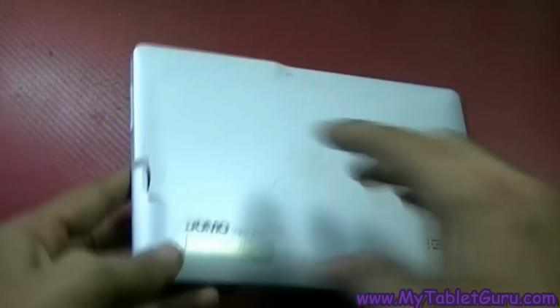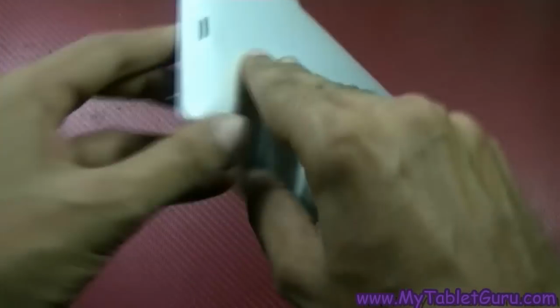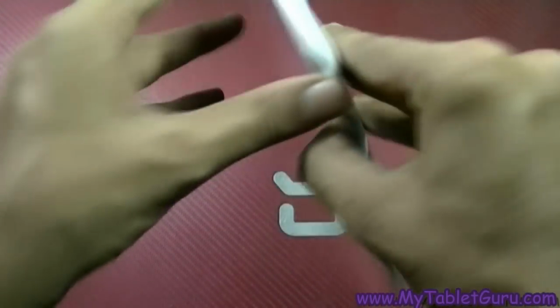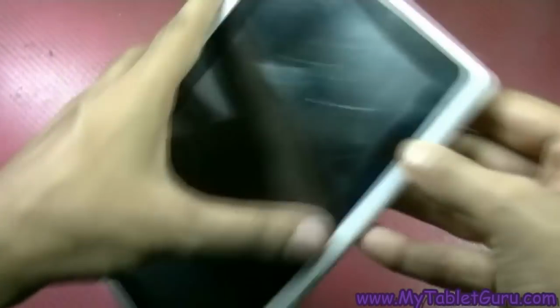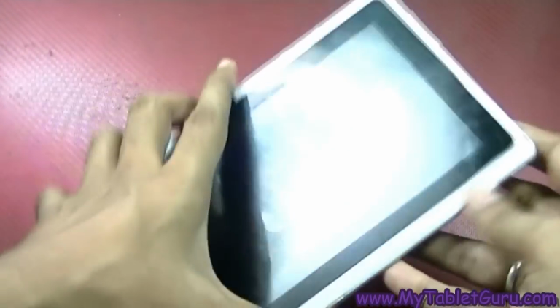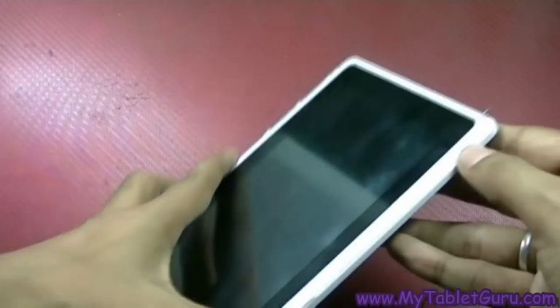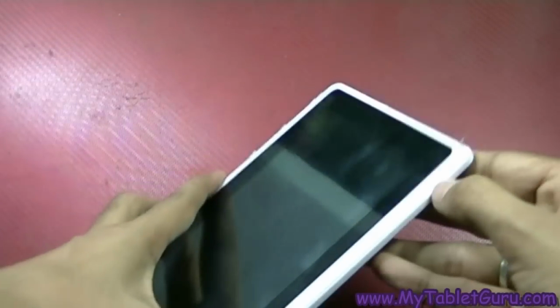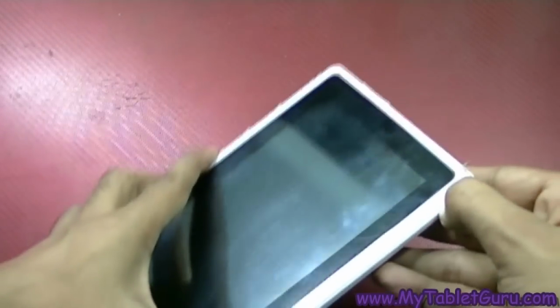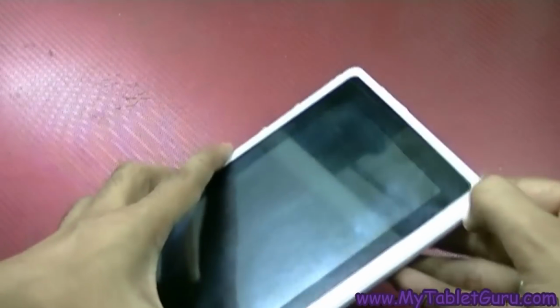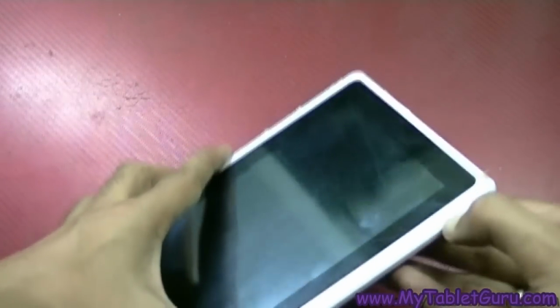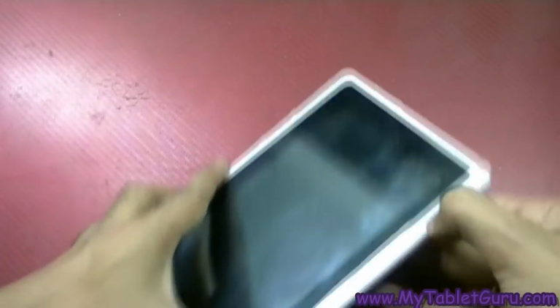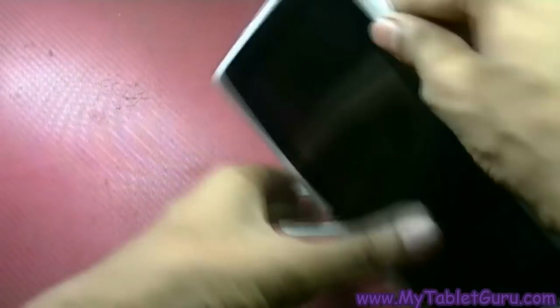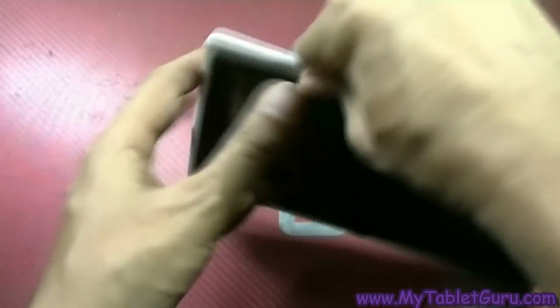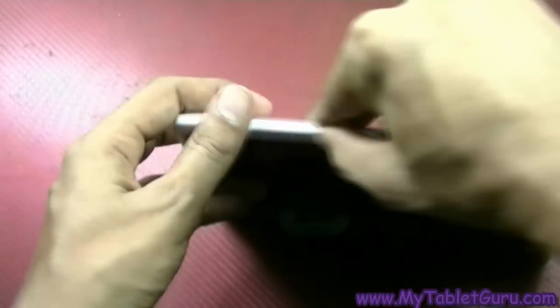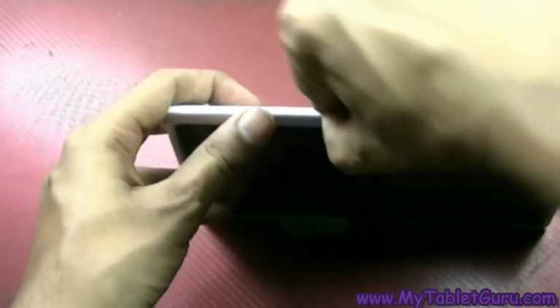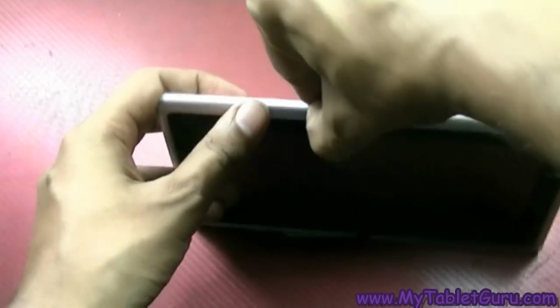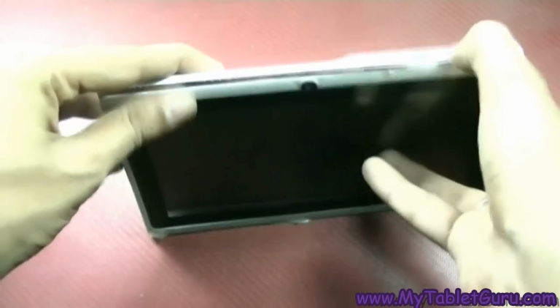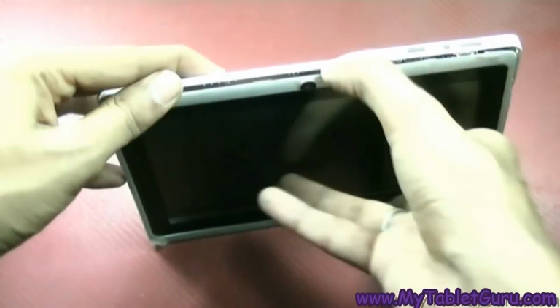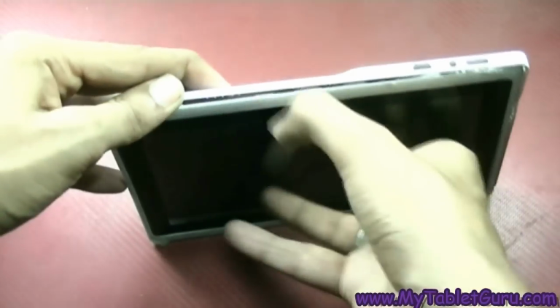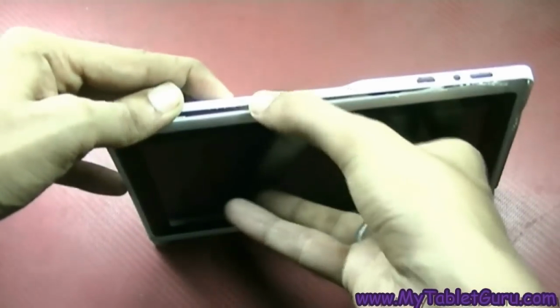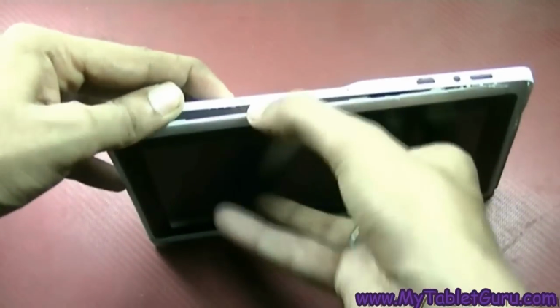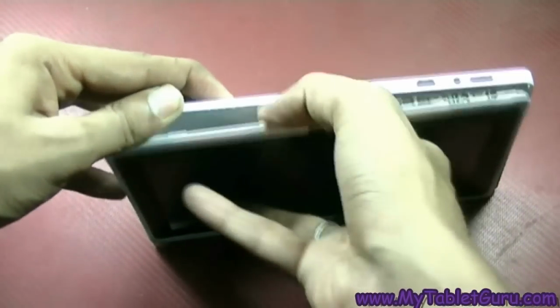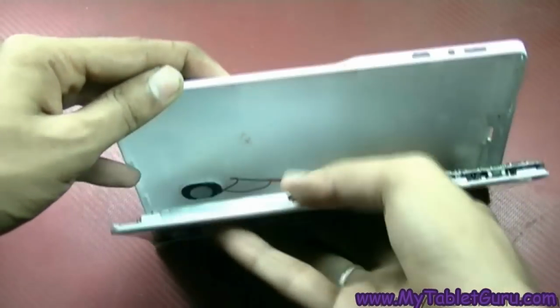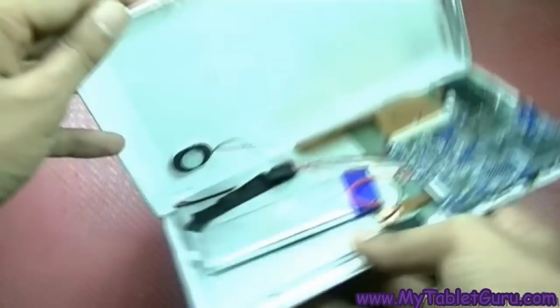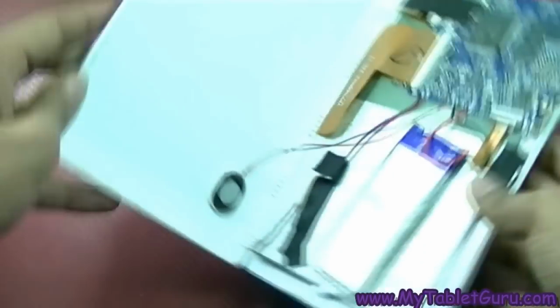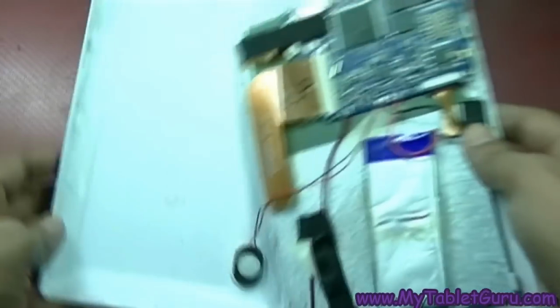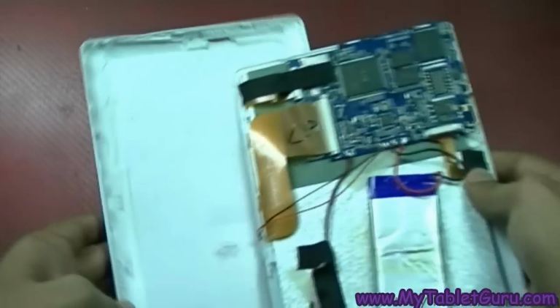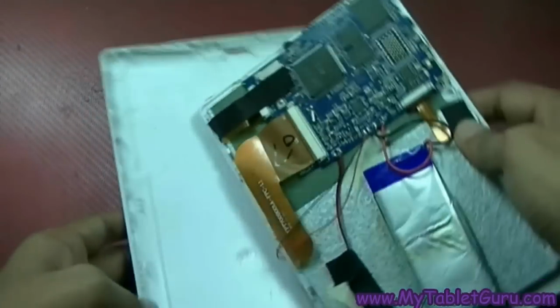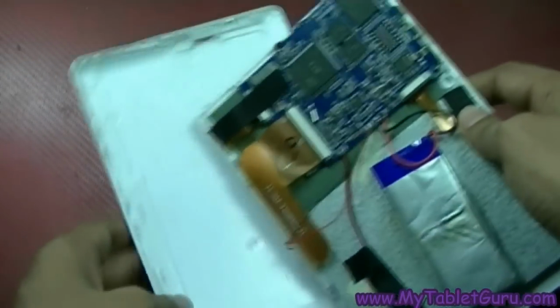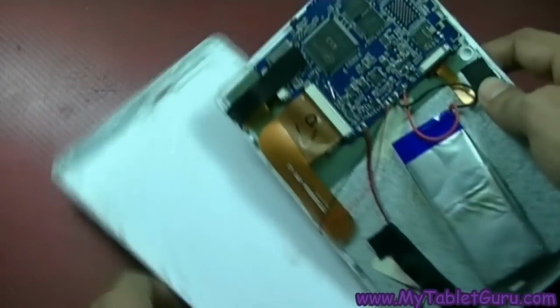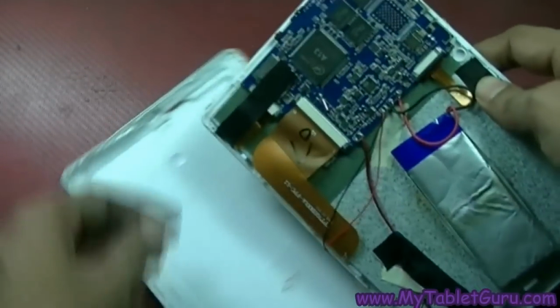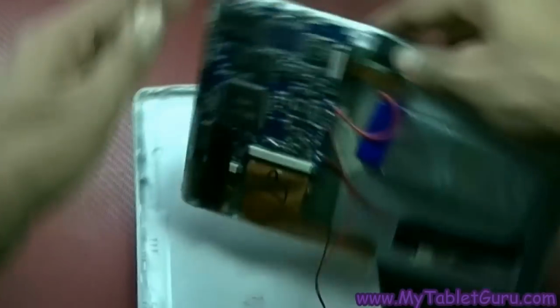To look for the board ID, you have to open the back cover of the tablet. In the market there are a limited number of boards, so if you know the board ID you can easily look for the flash file.